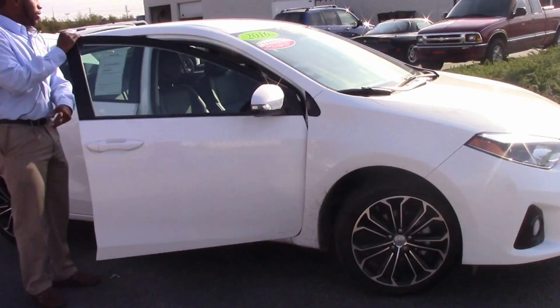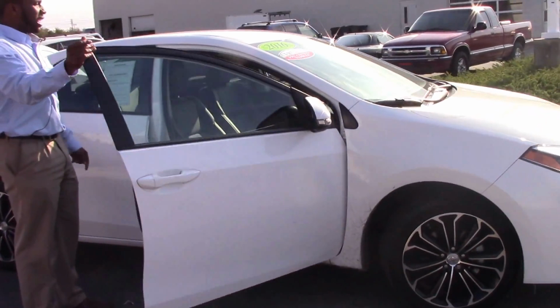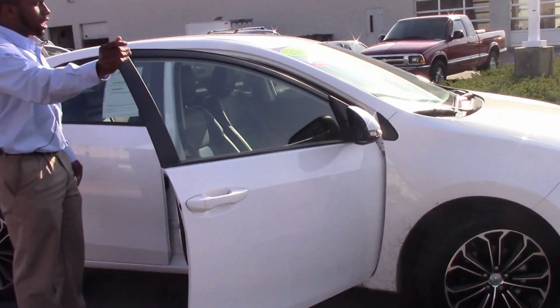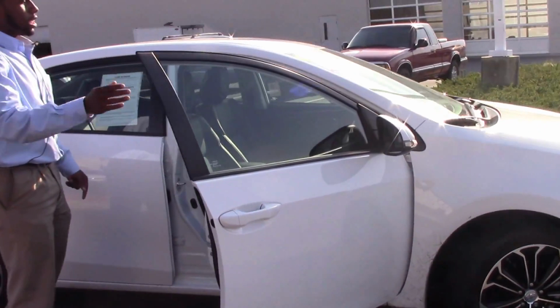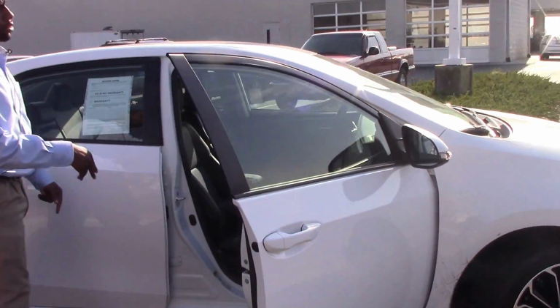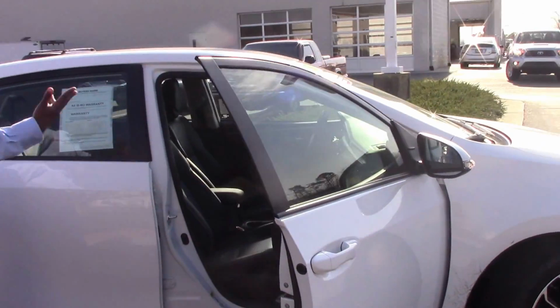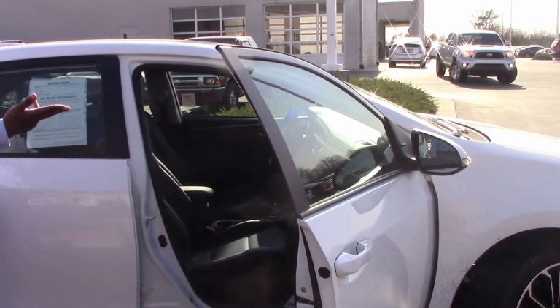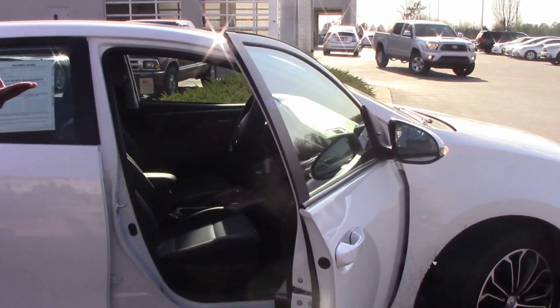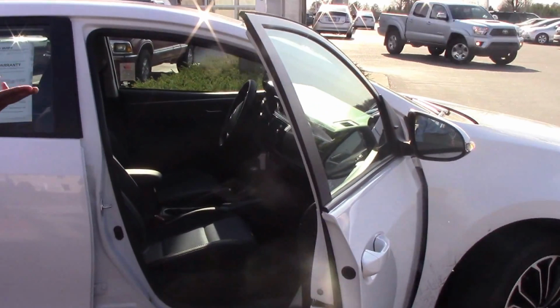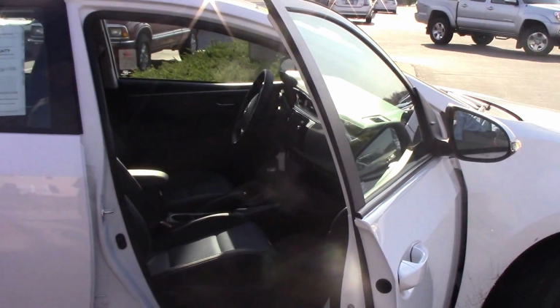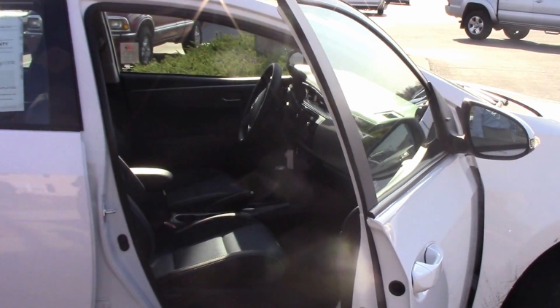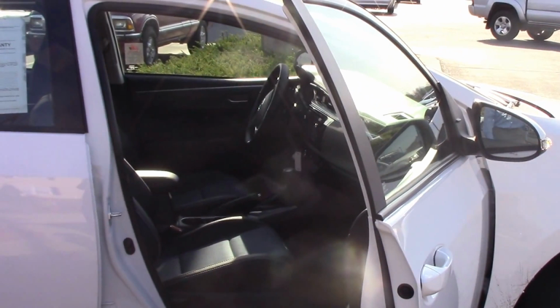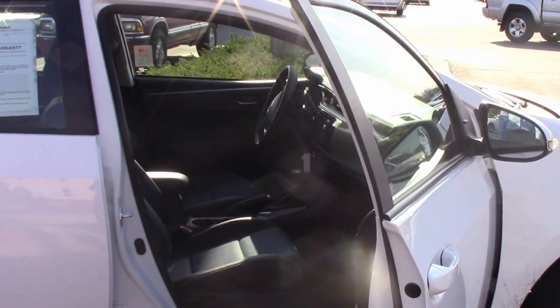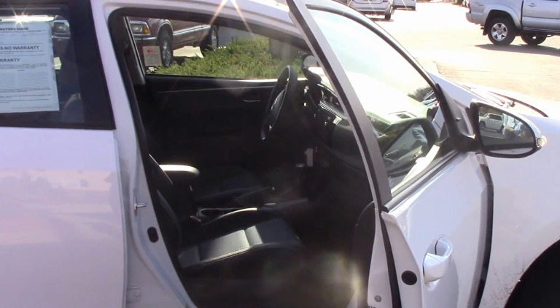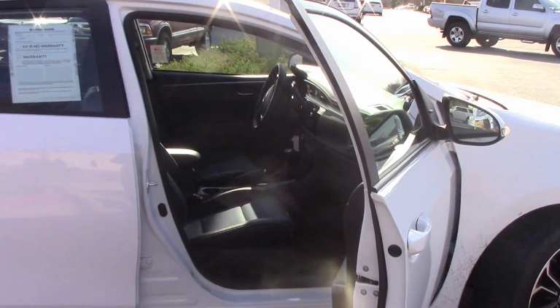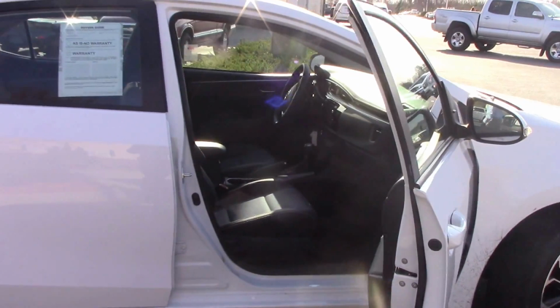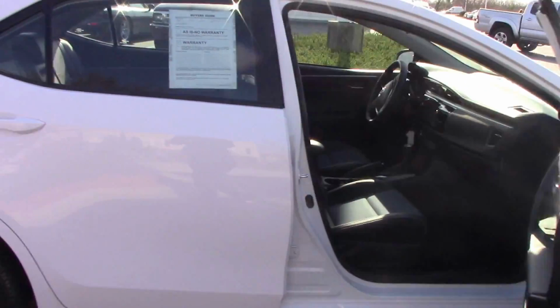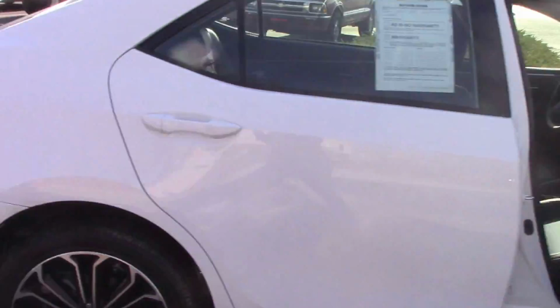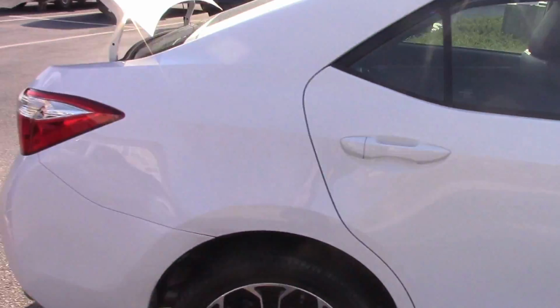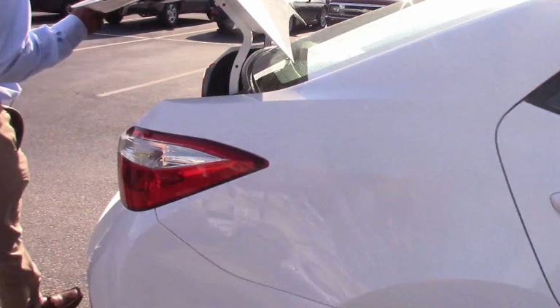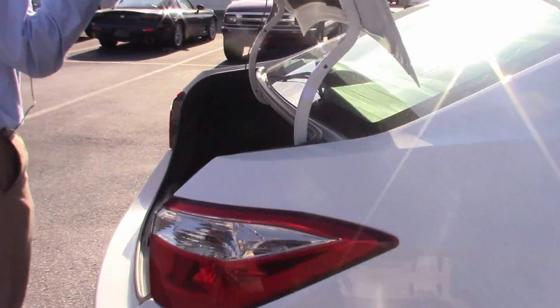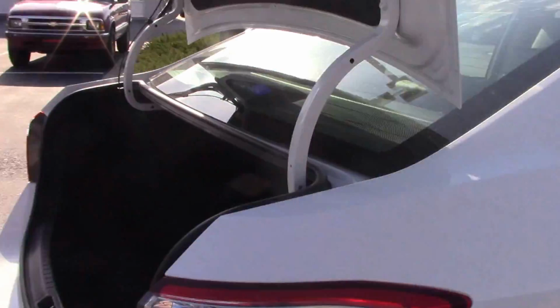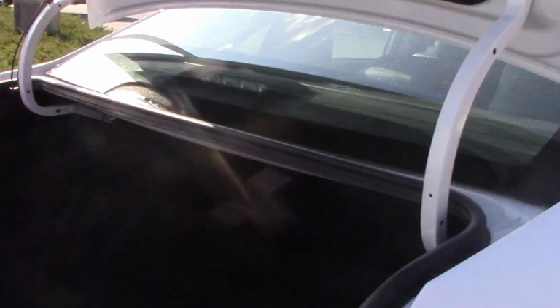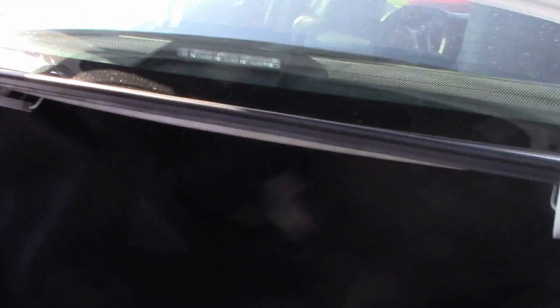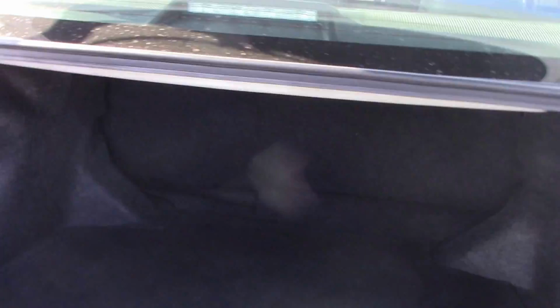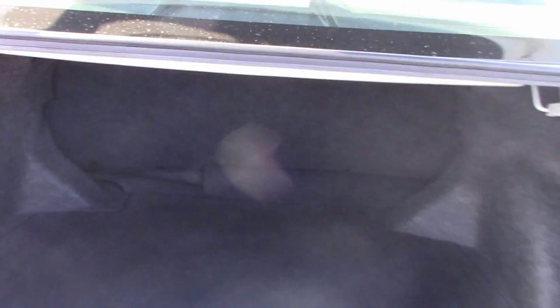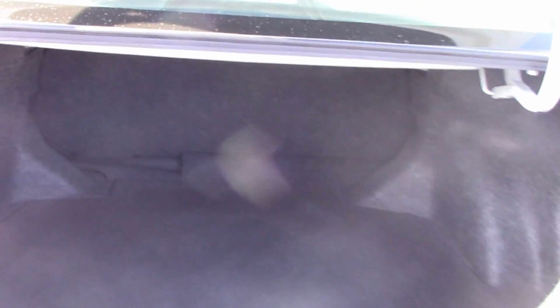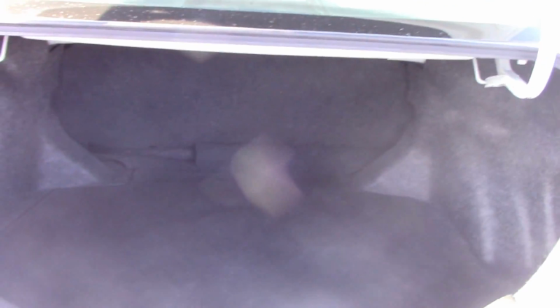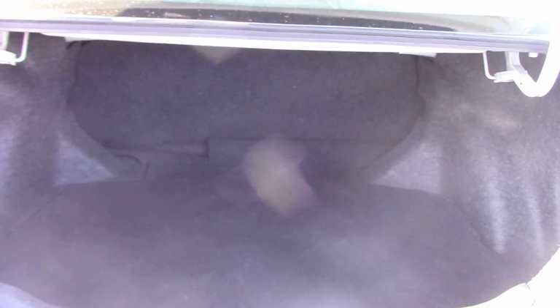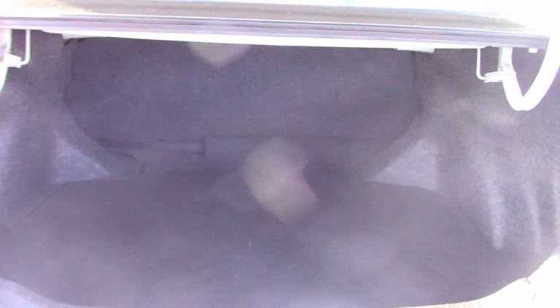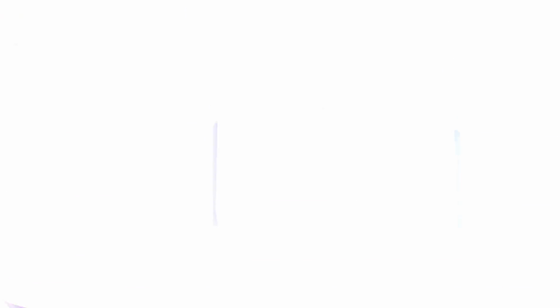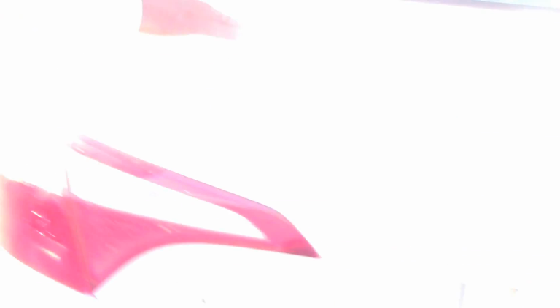For your inside color, it comes with a black interior color with your blue stitching. Now around to your trunk area, it's very spacious for all different types of accessories. Now for a couple of features inside.